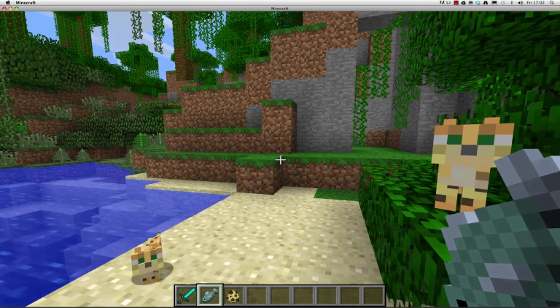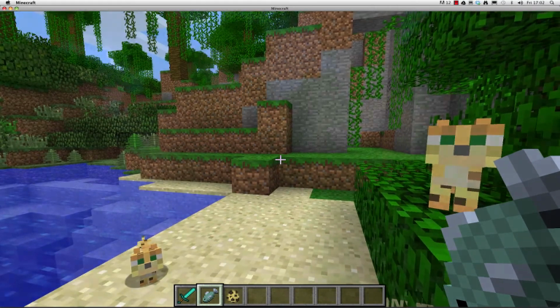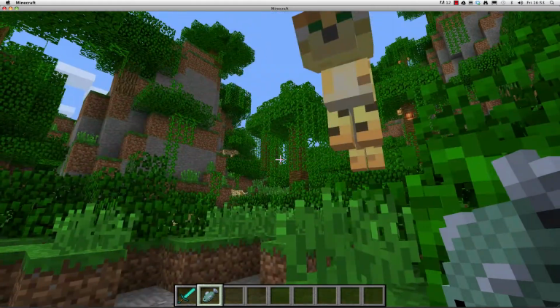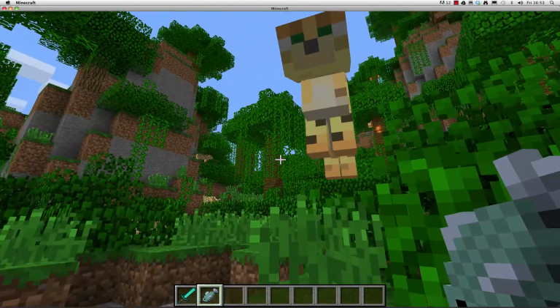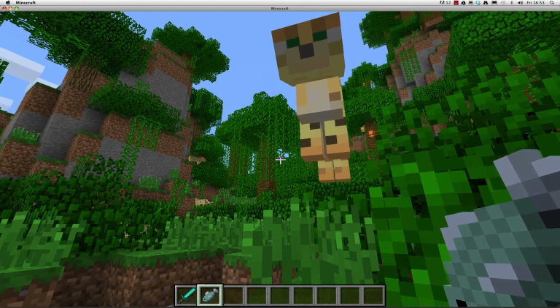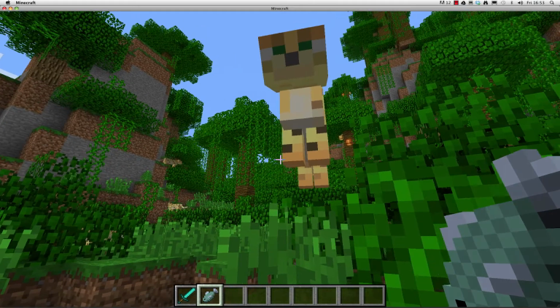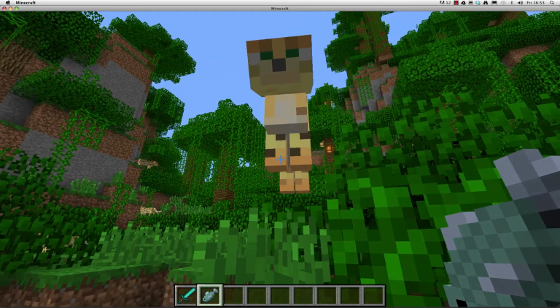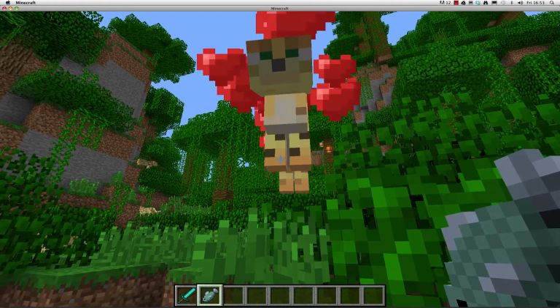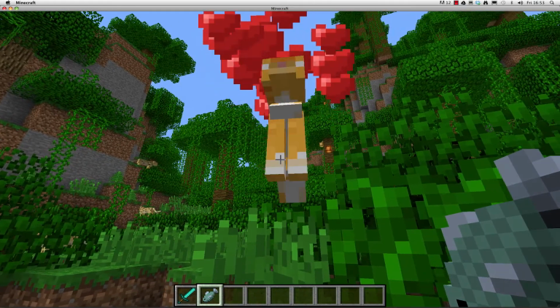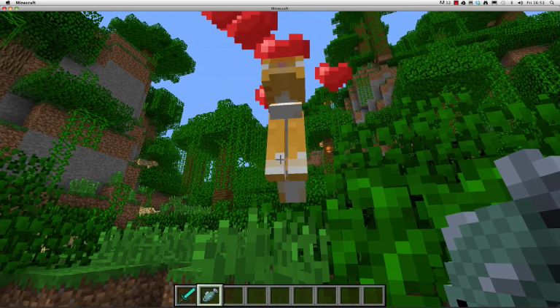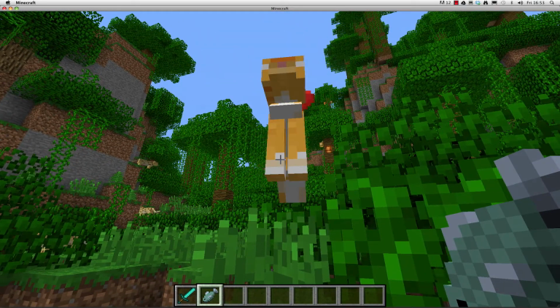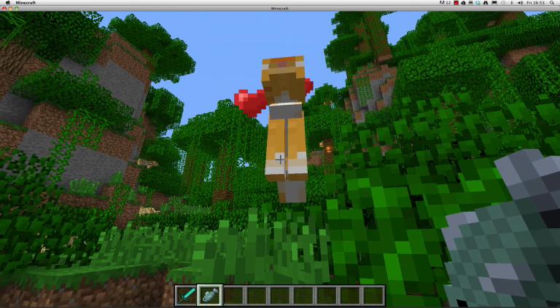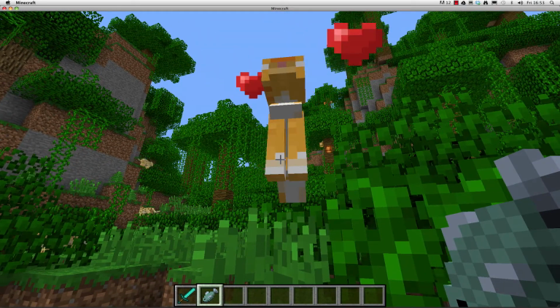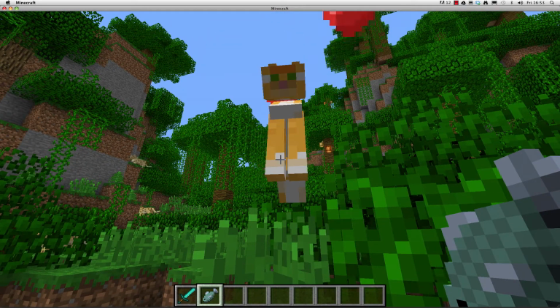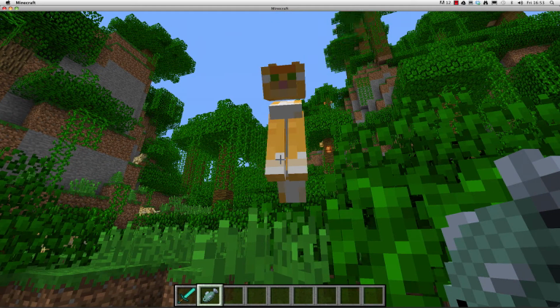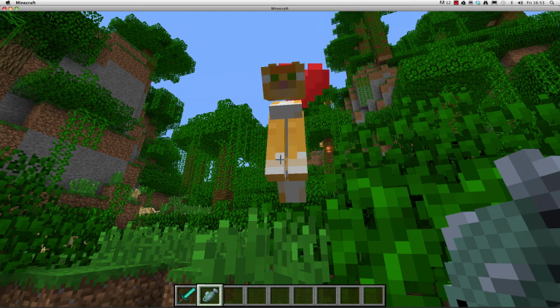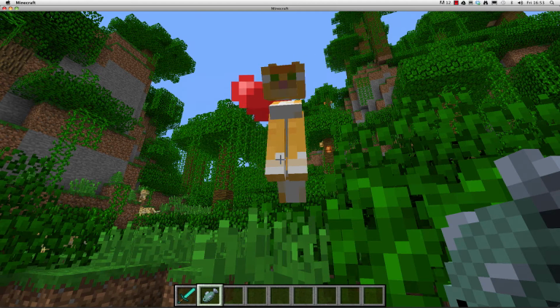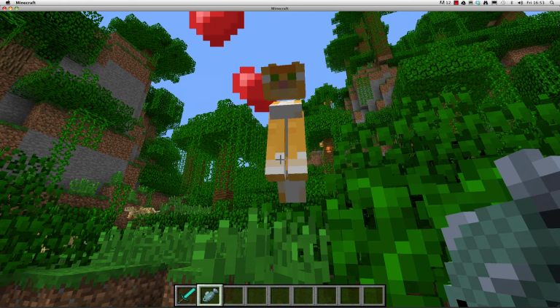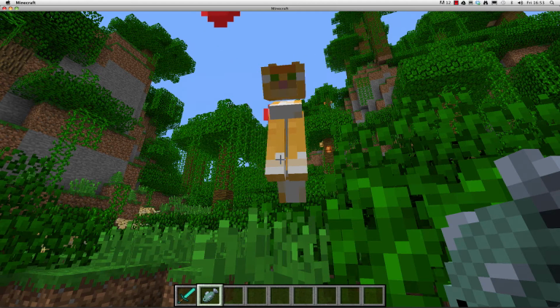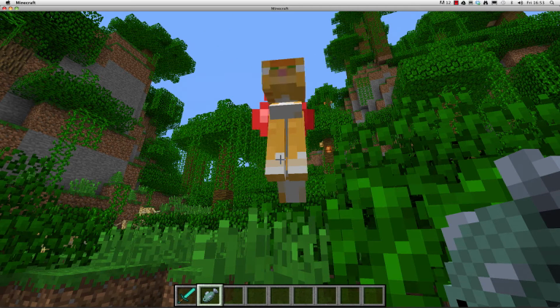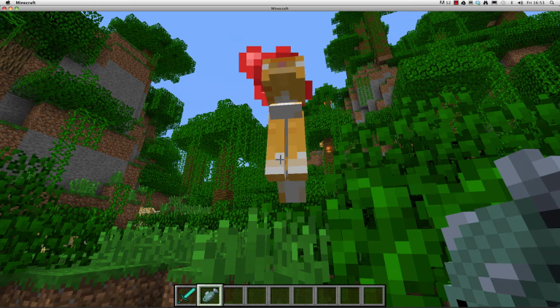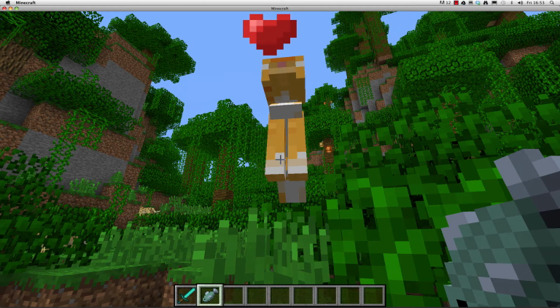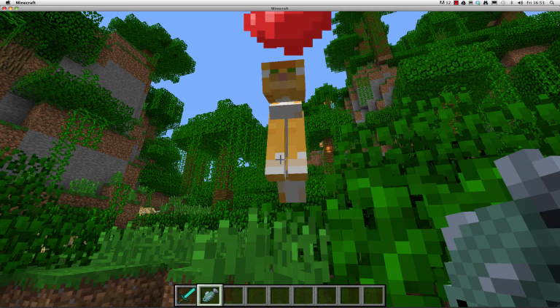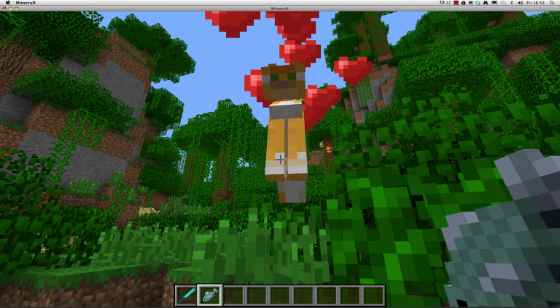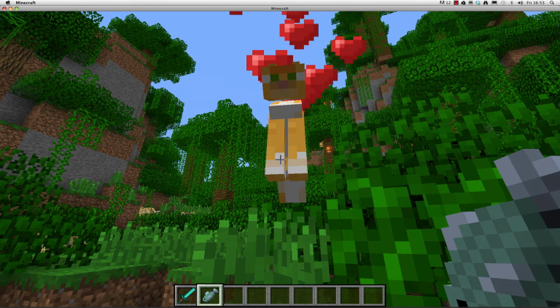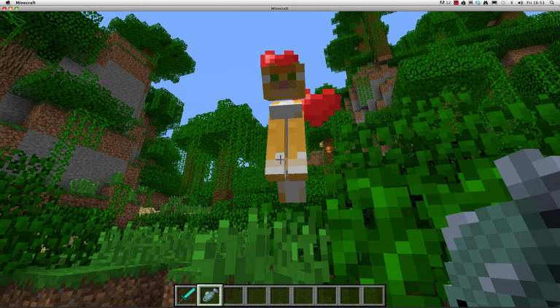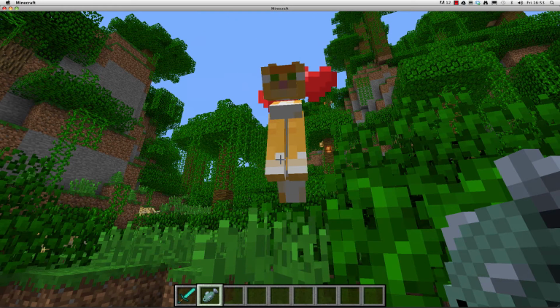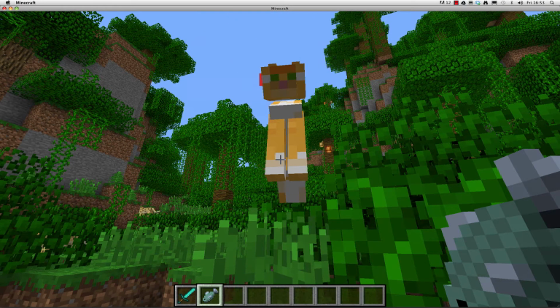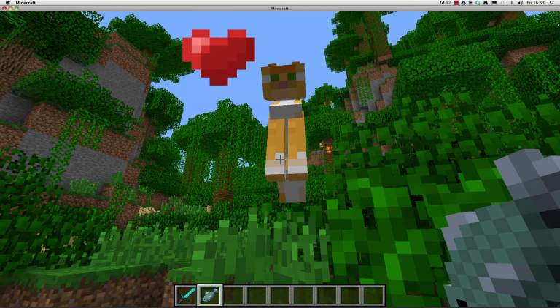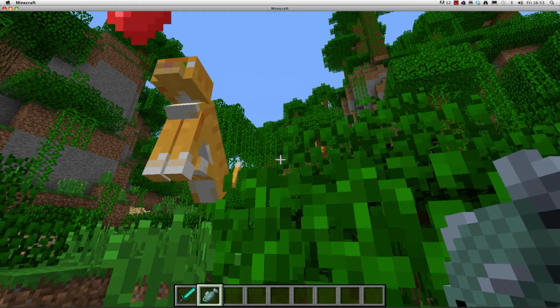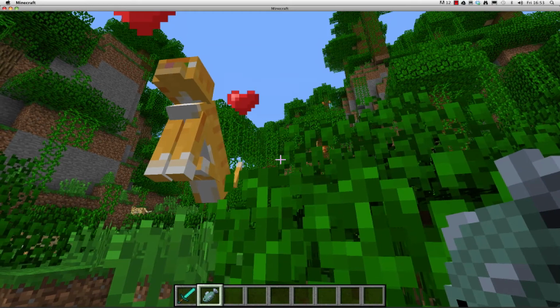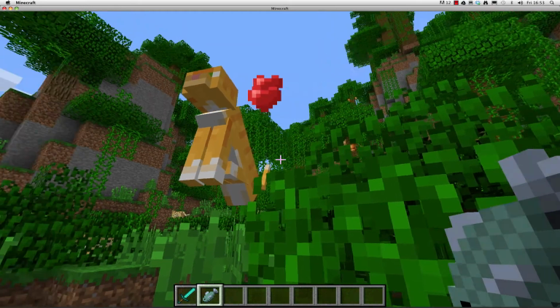To tame an ocelot, stand perfectly still while holding raw fish. The ocelot will slowly approach. Be sure to stay as still as possible — don't even look around too fast. Ocelots are skittish creatures and are easily scared away.